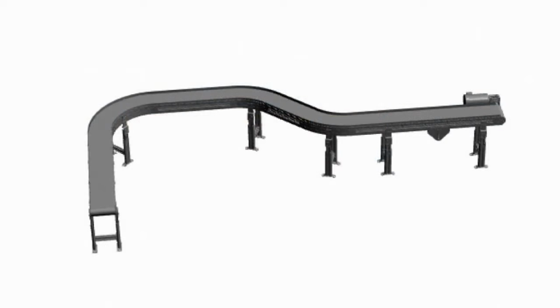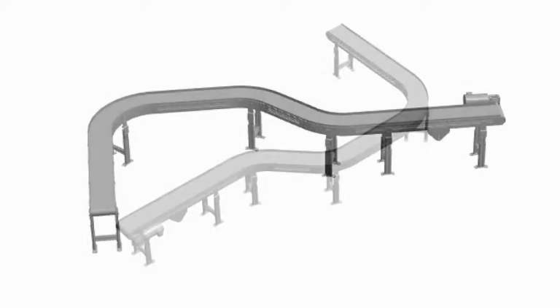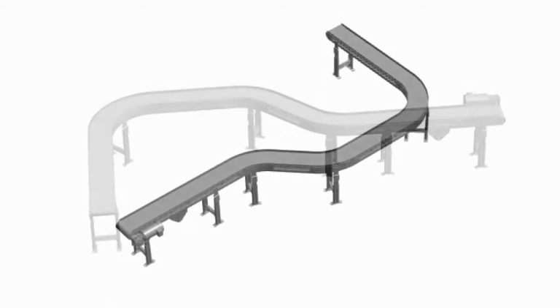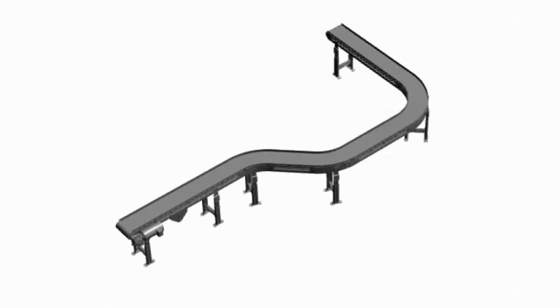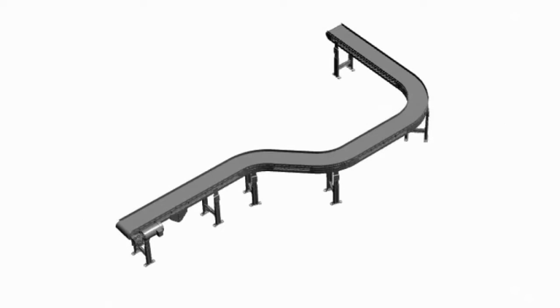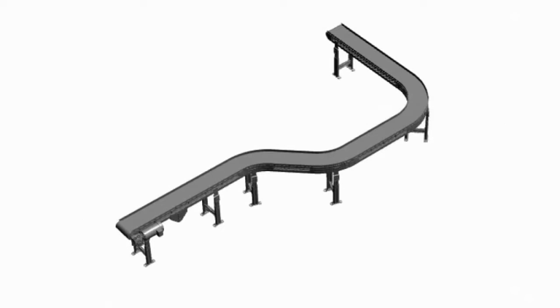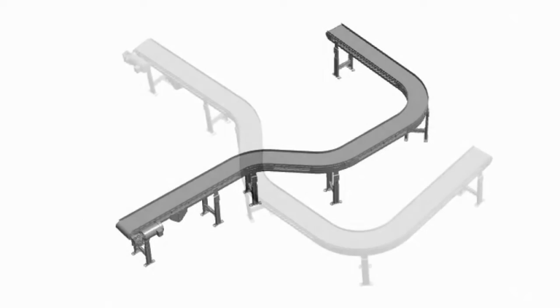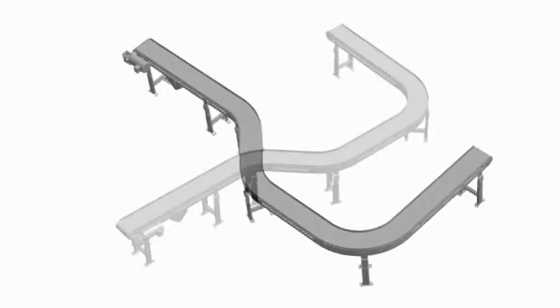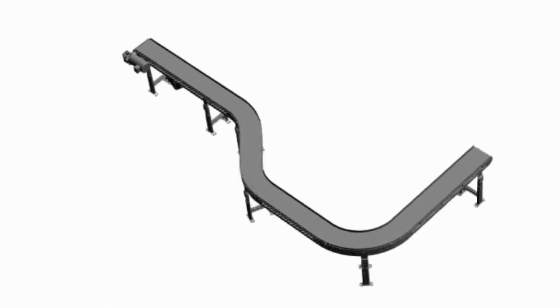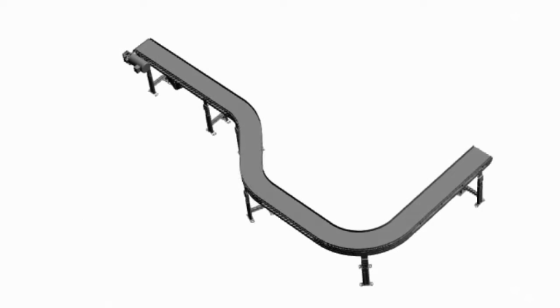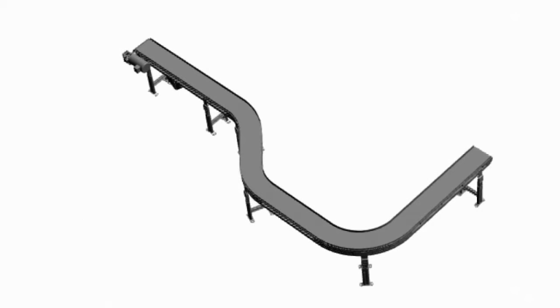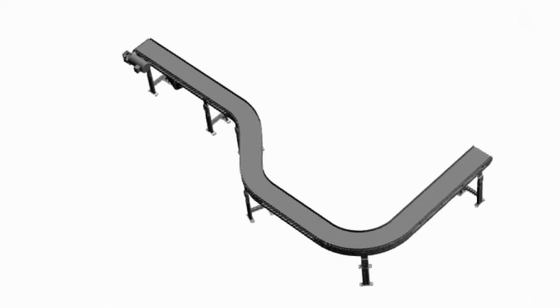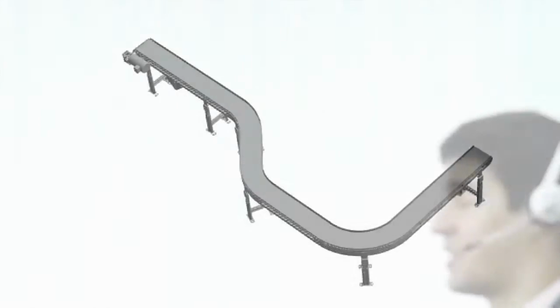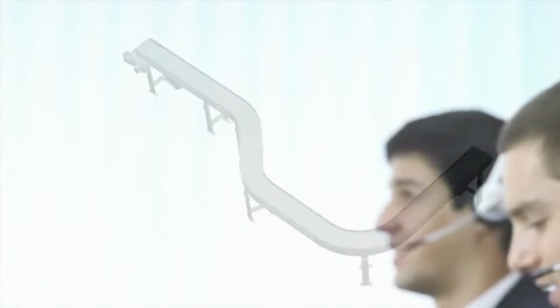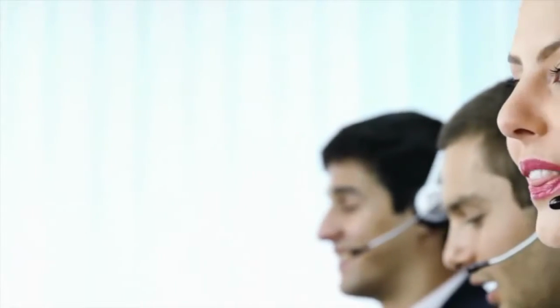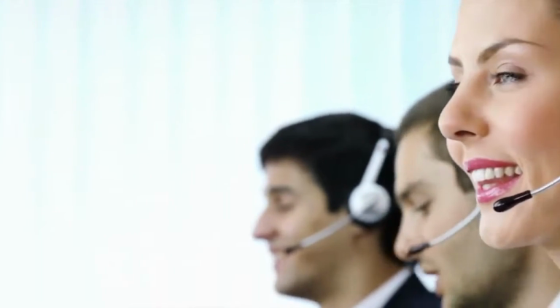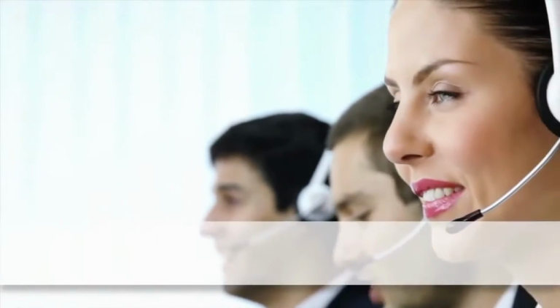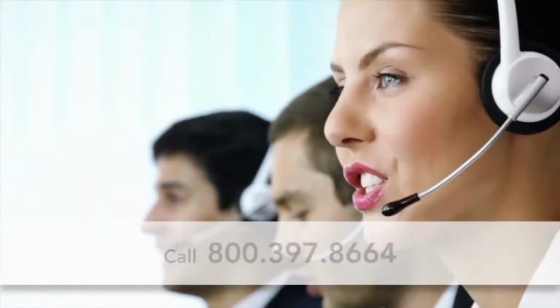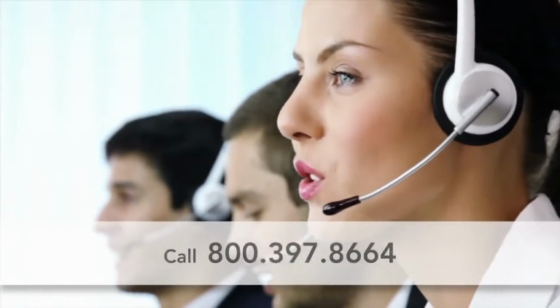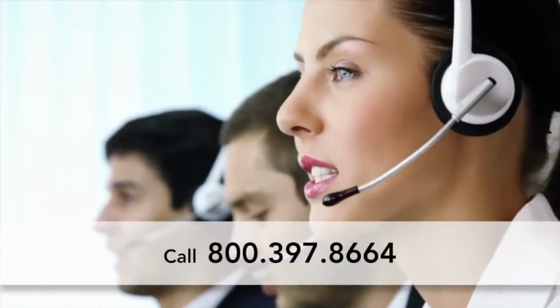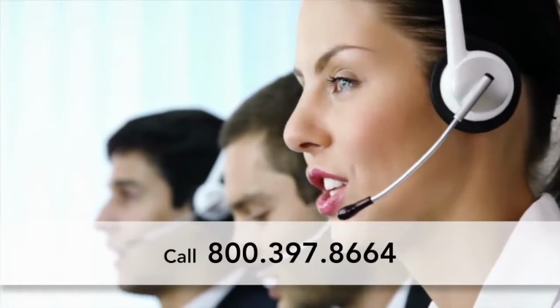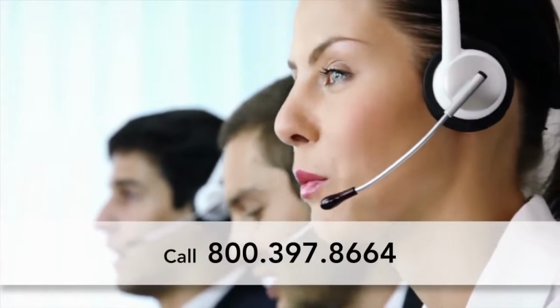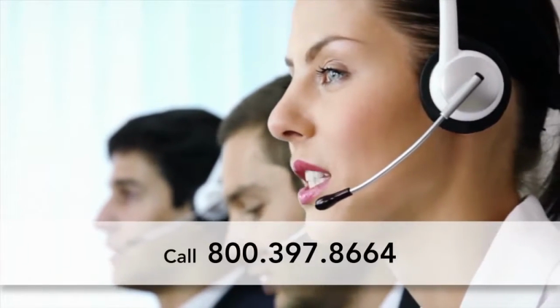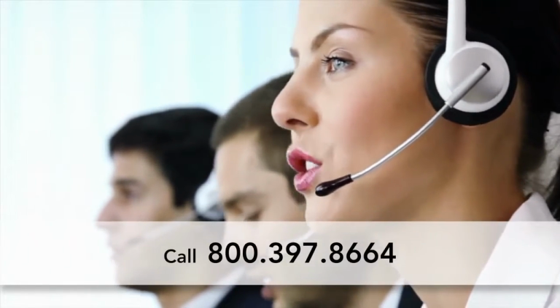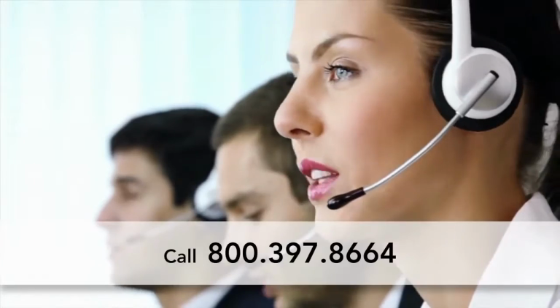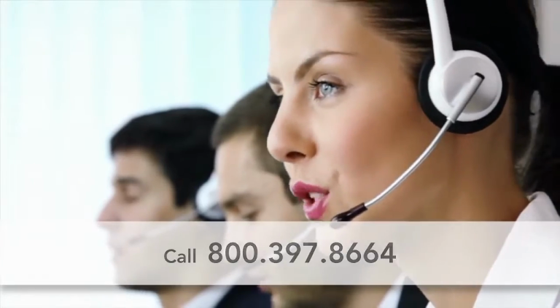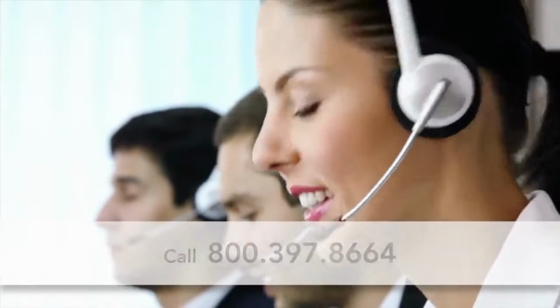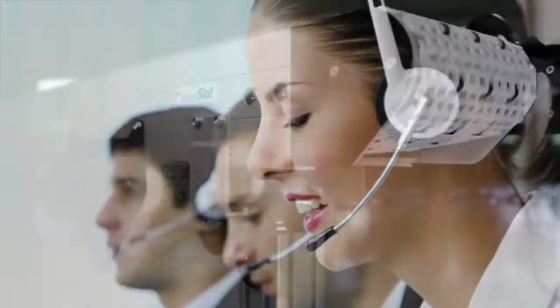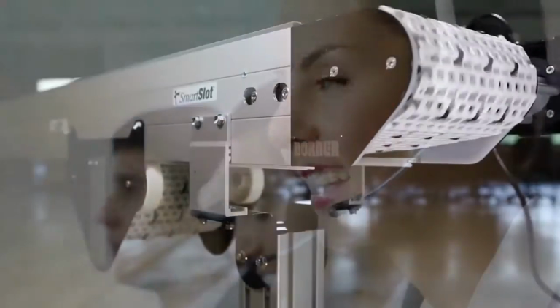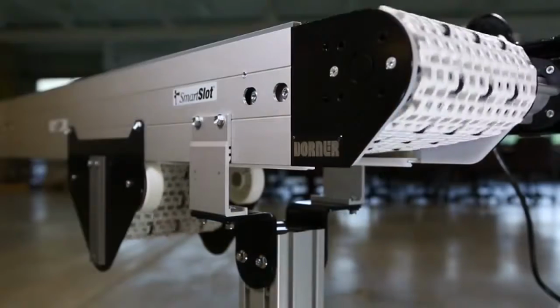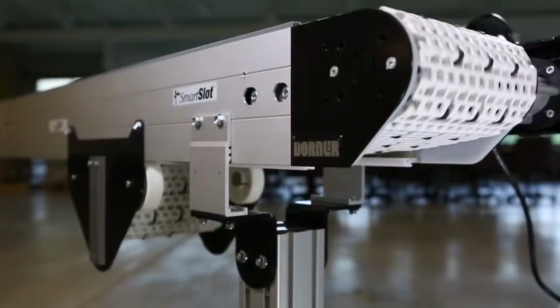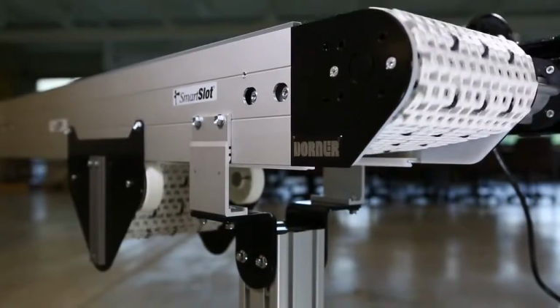The industry-leading tool delivers a complete 3D CAD assembly model for instant validation of fit. Talk to a Dorner representative today to find out if the 3200 Modular Belt Conveyor is the right solution for your facility.